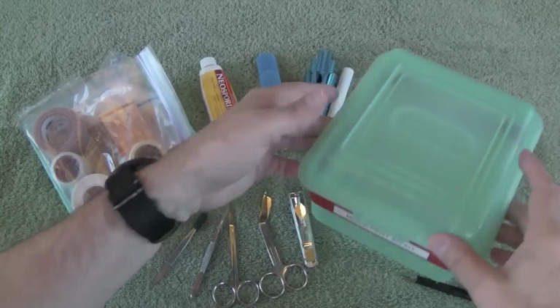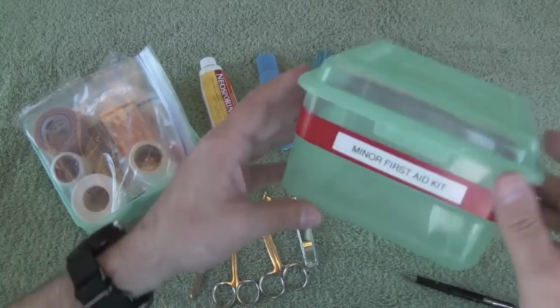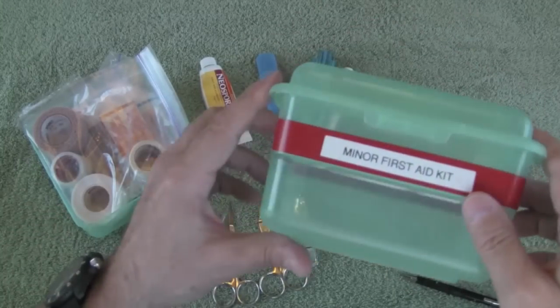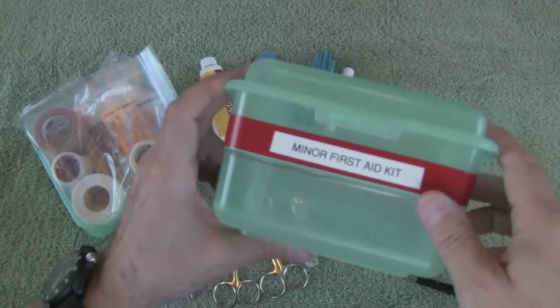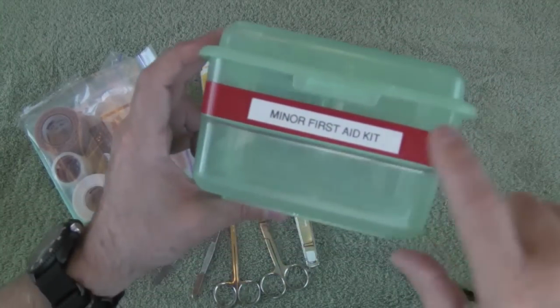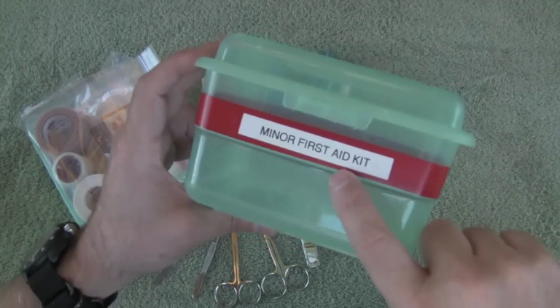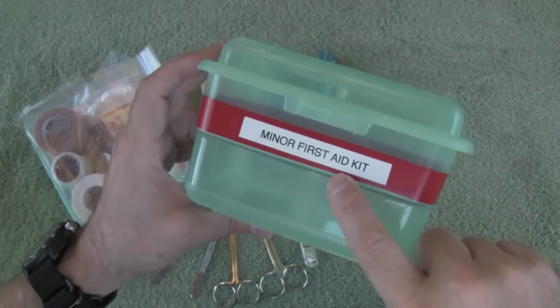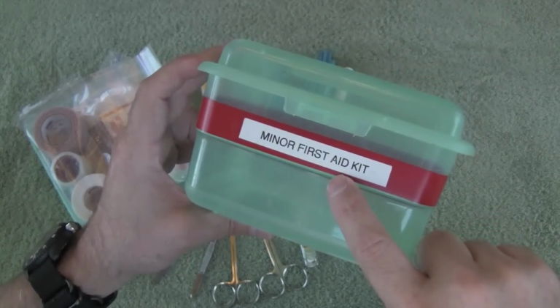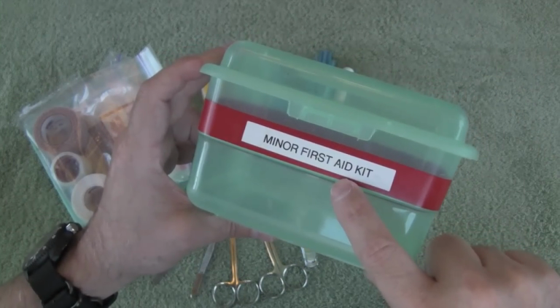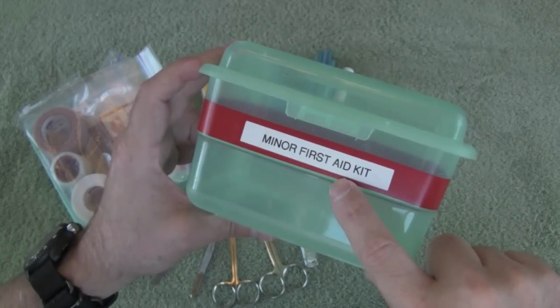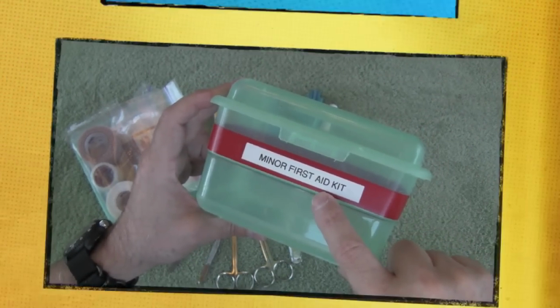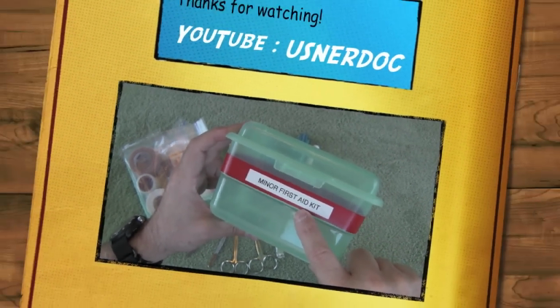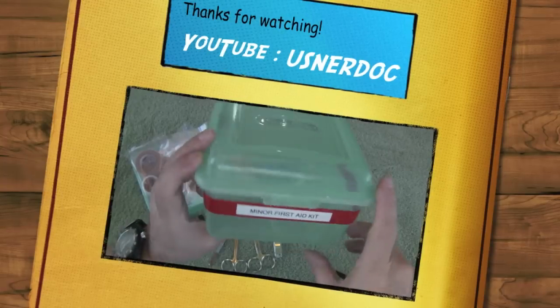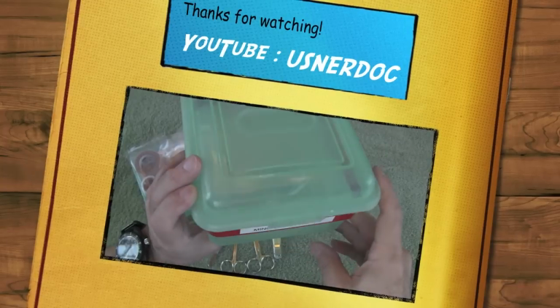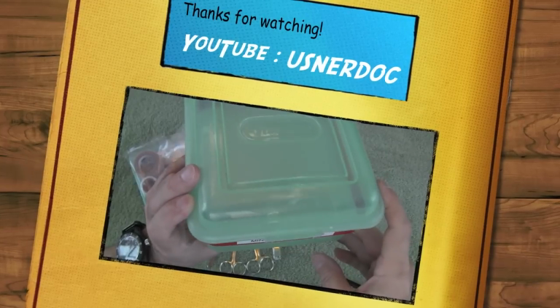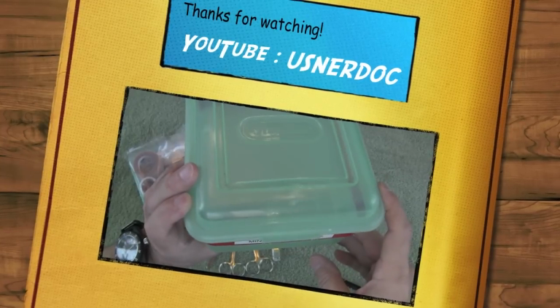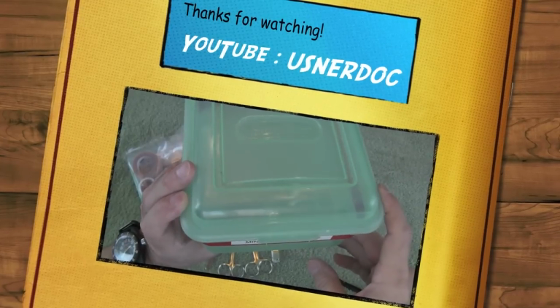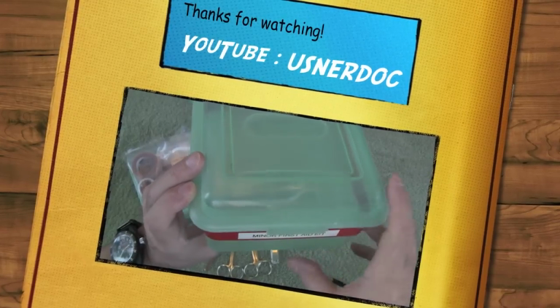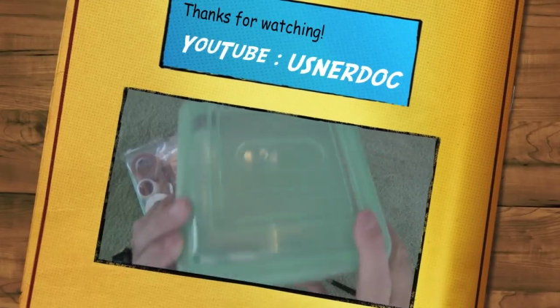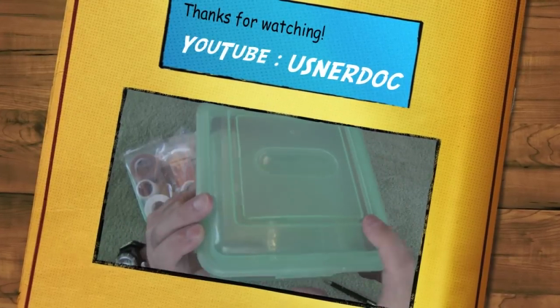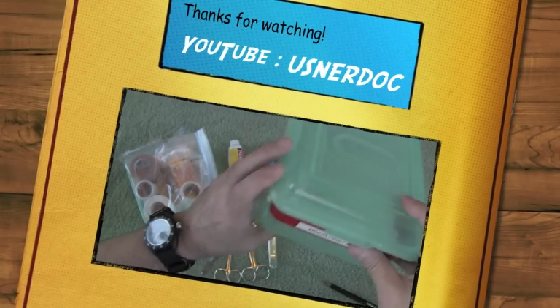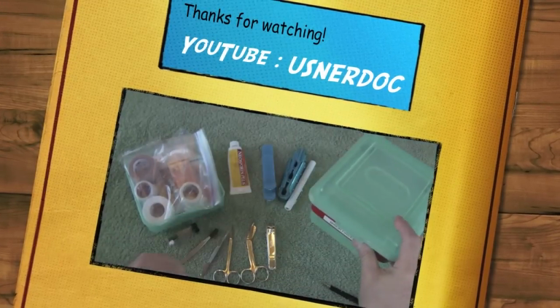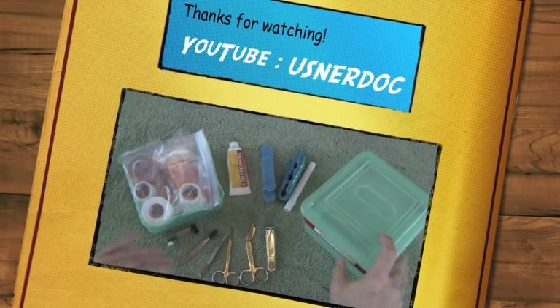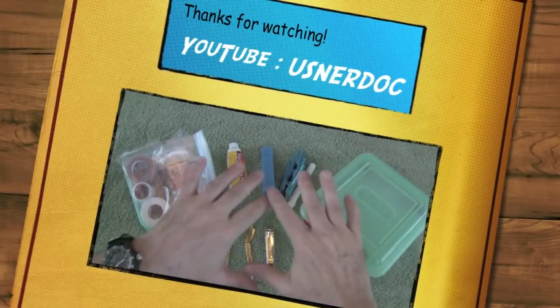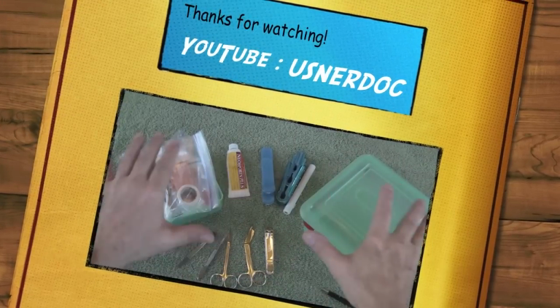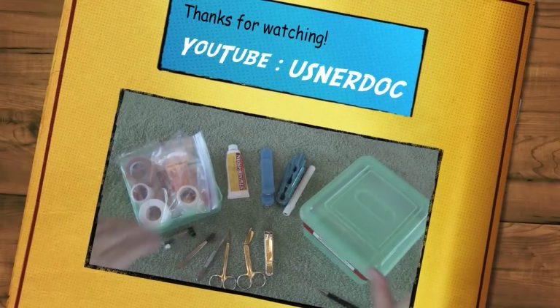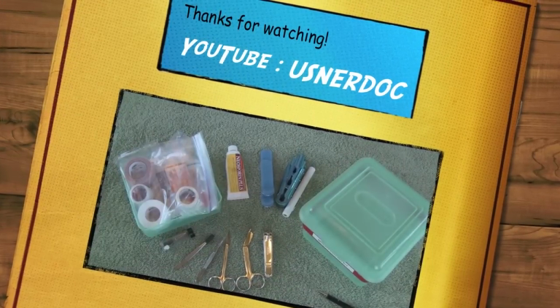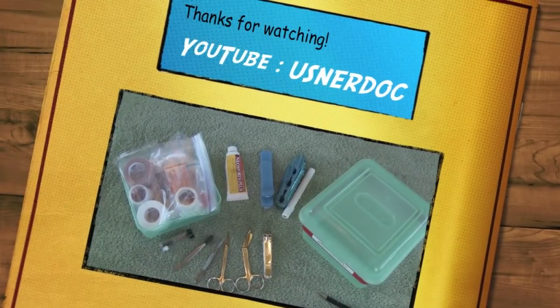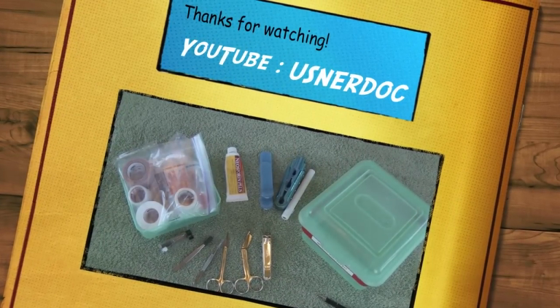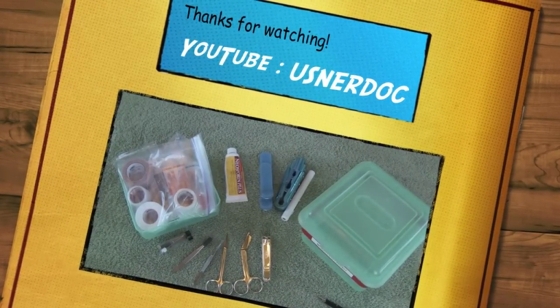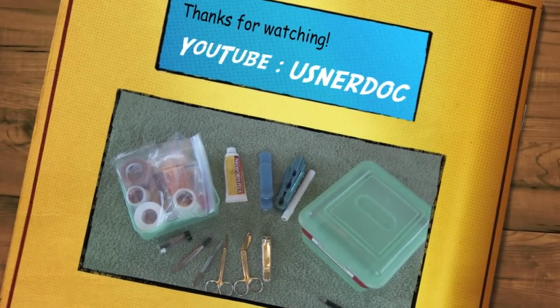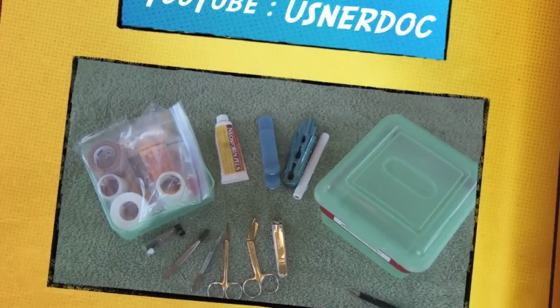Part one complete. That is the minor first aid kit for home. This sits in our kitchen cupboard, quick to grab, and gives you a lot of capabilities for dealing with routine injuries.